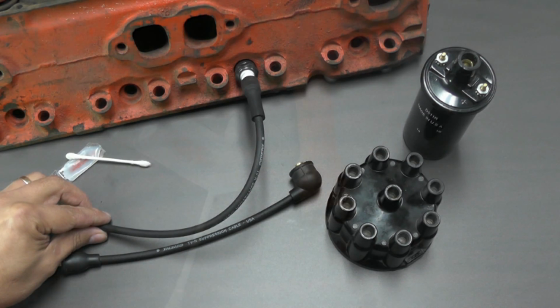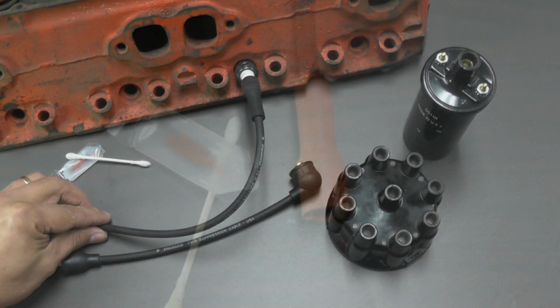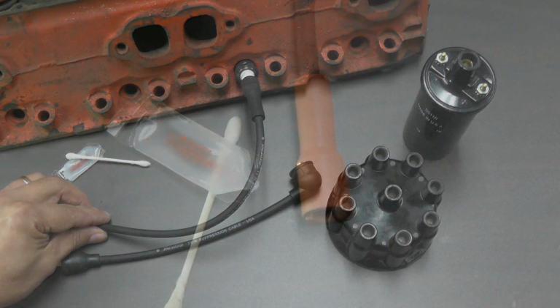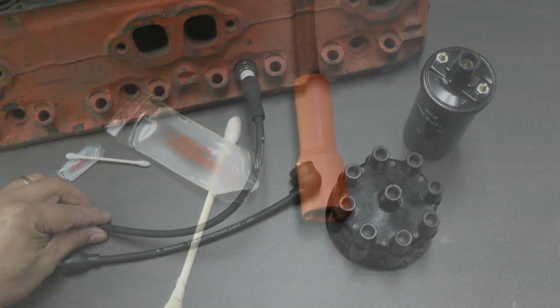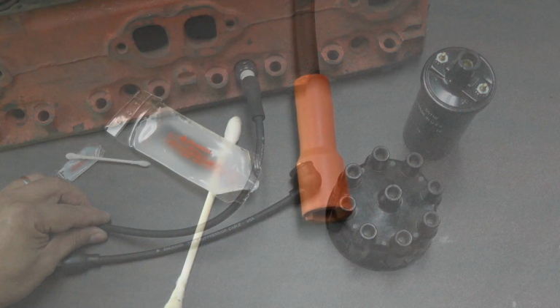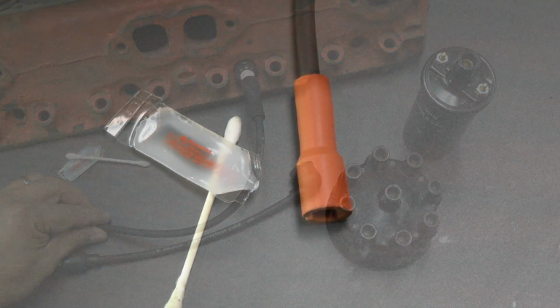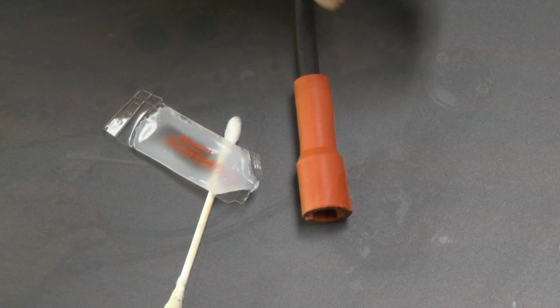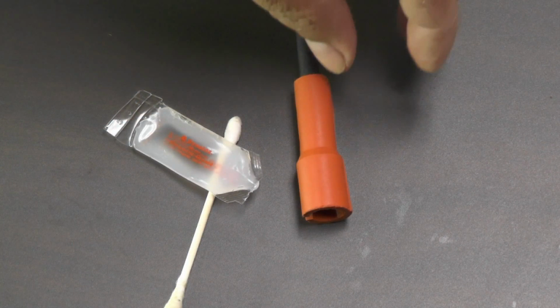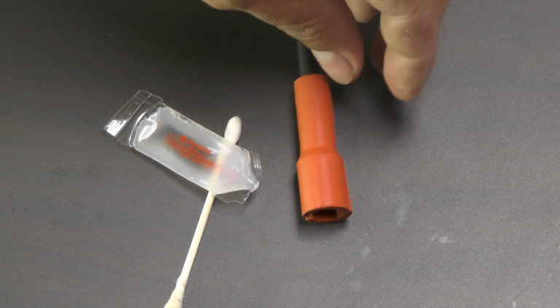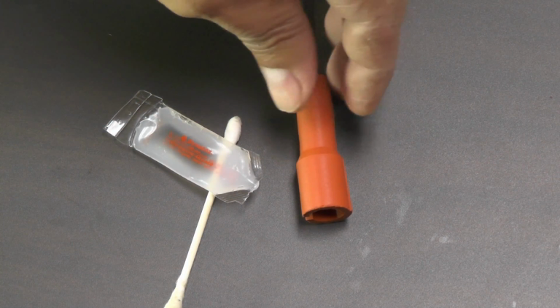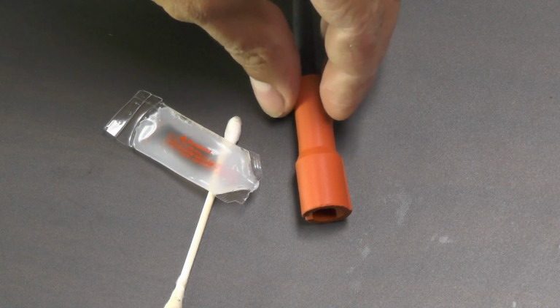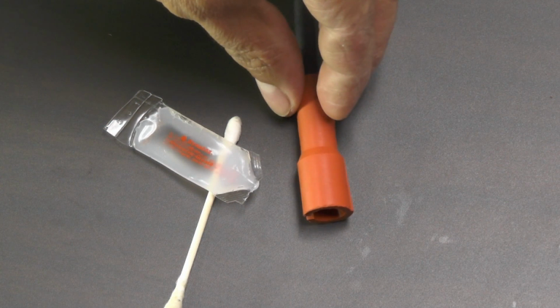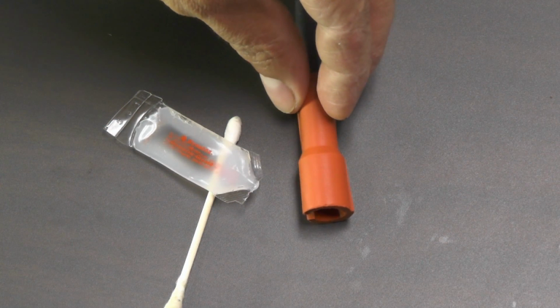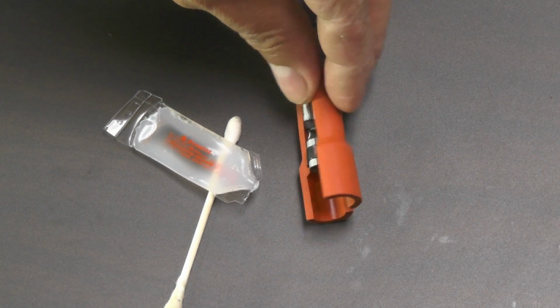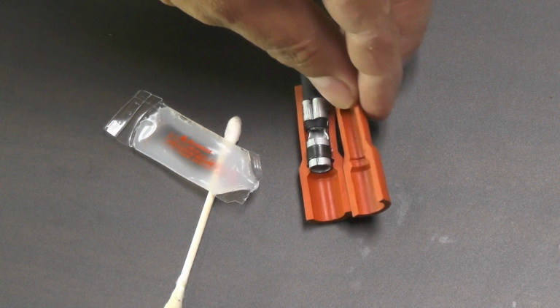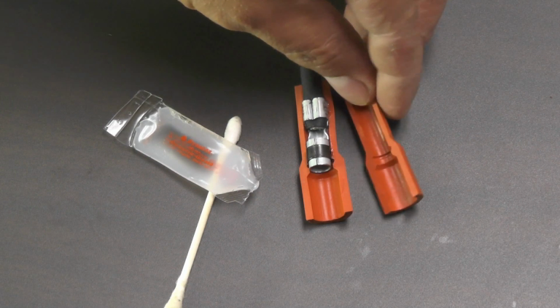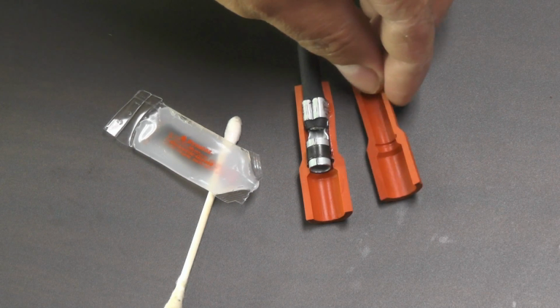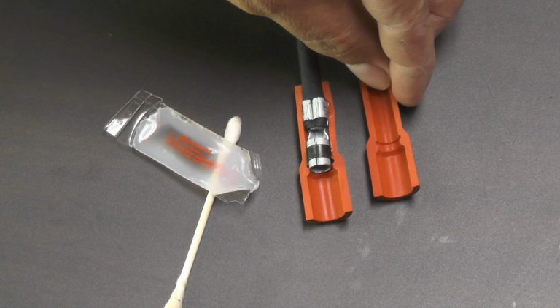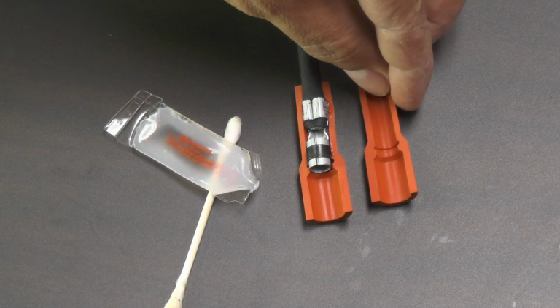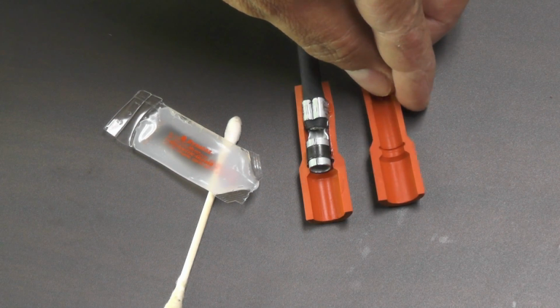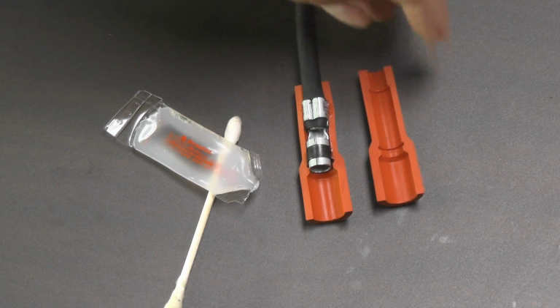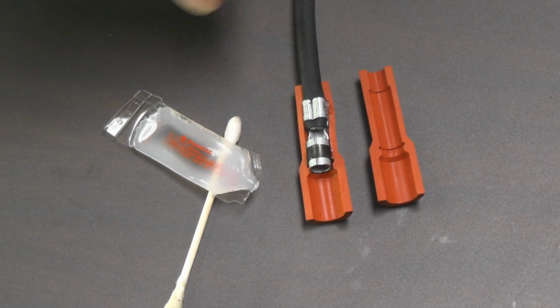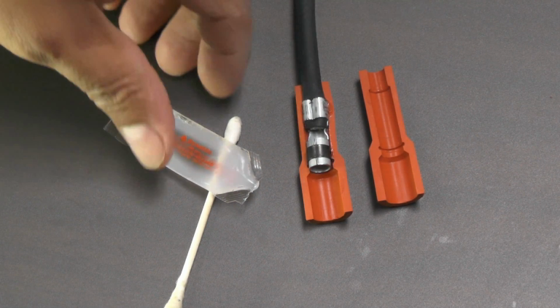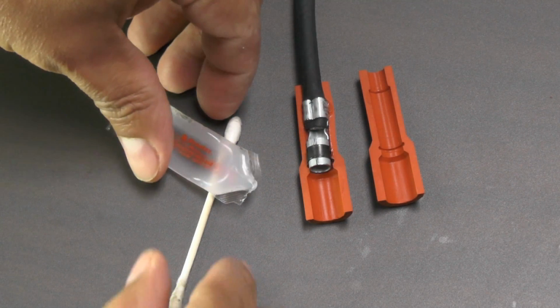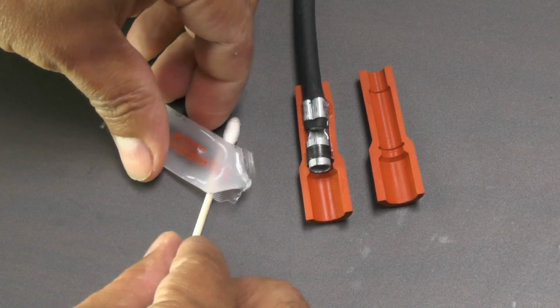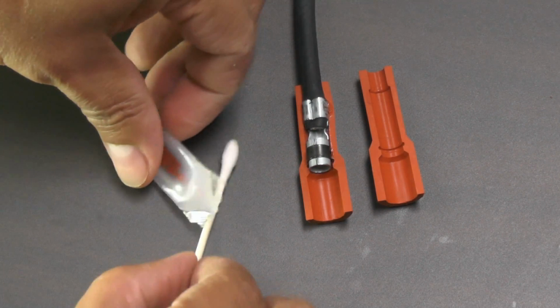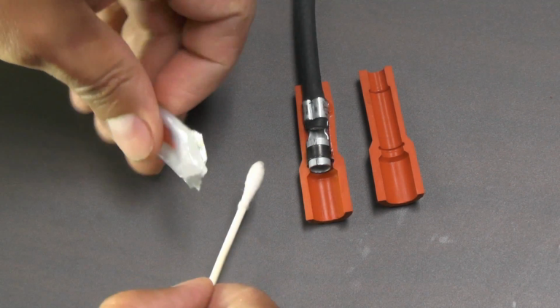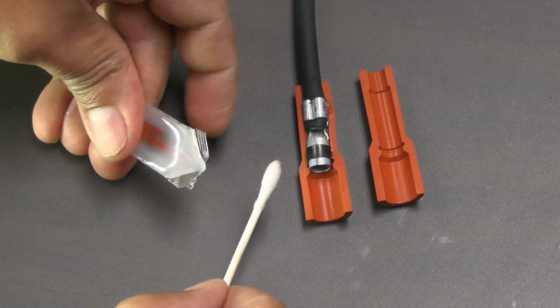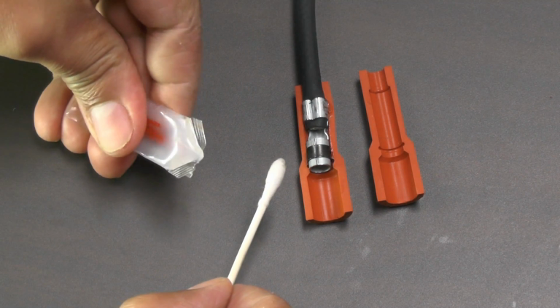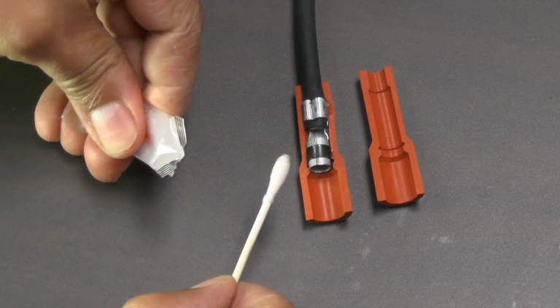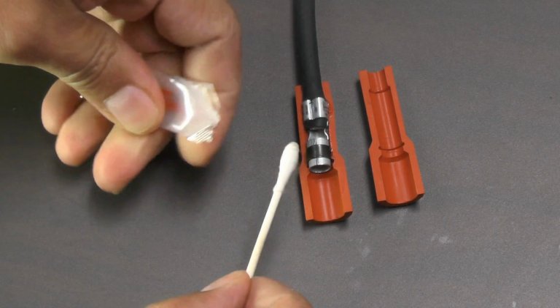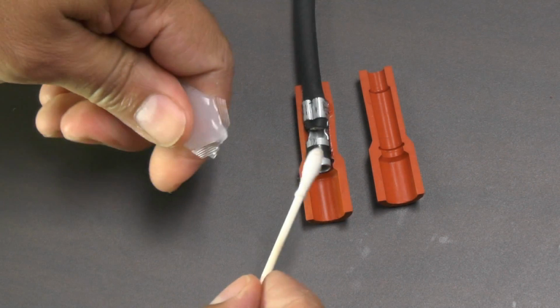Here we have cut the boot in half to better illustrate where to apply the dielectric grease. Only a thin coat is applied with care taken as to not get the grease onto the metal terminal.